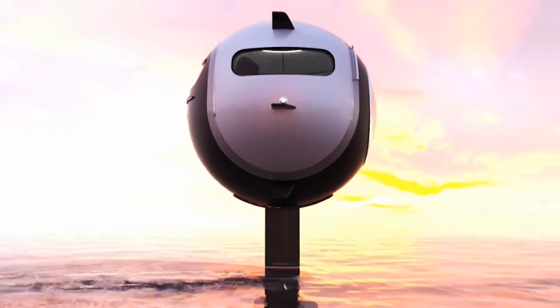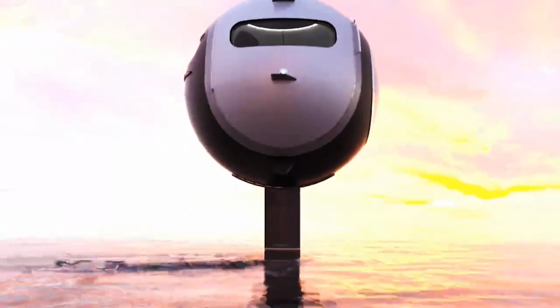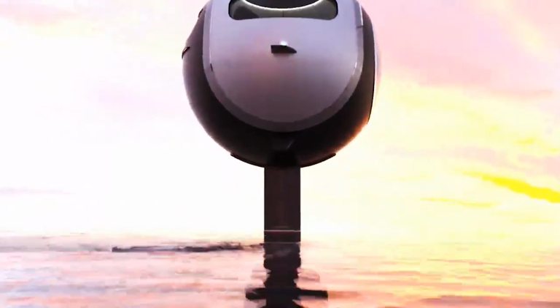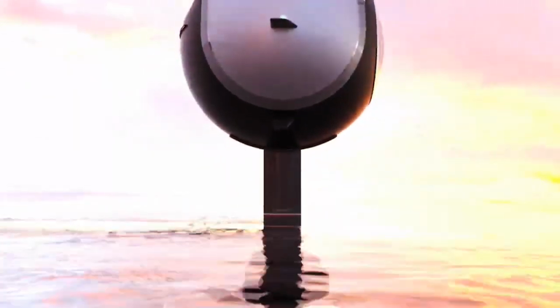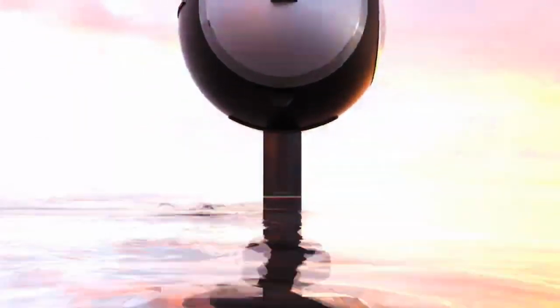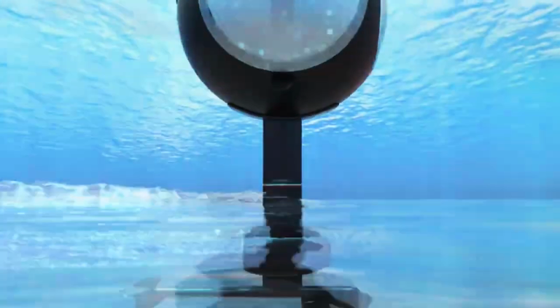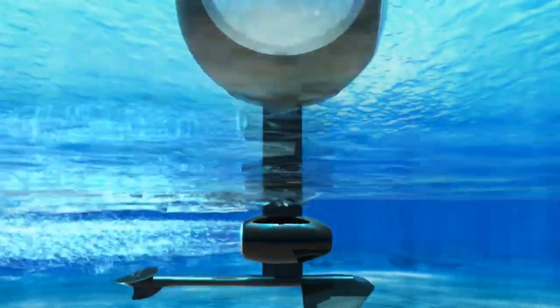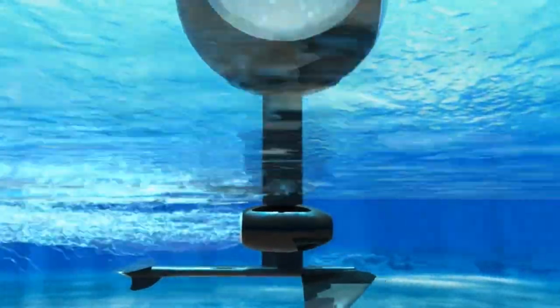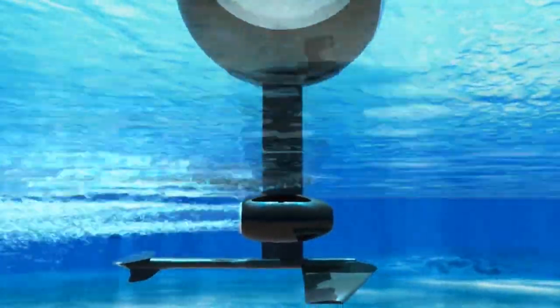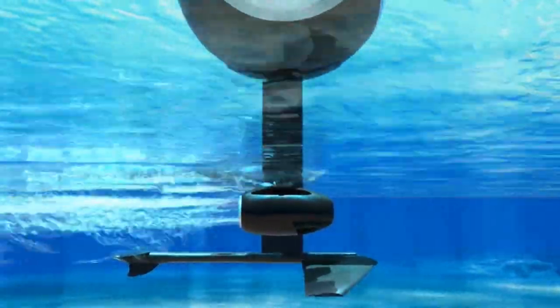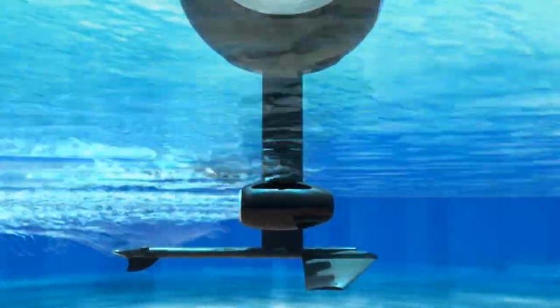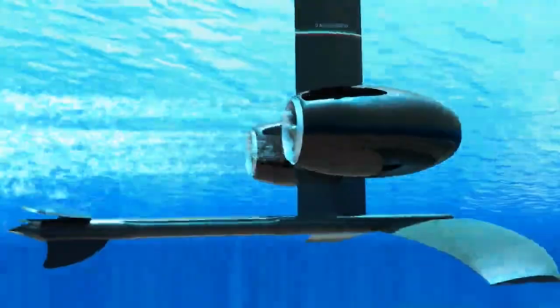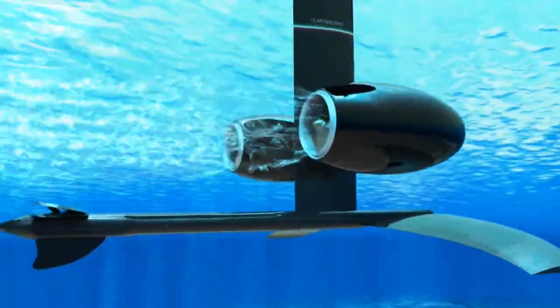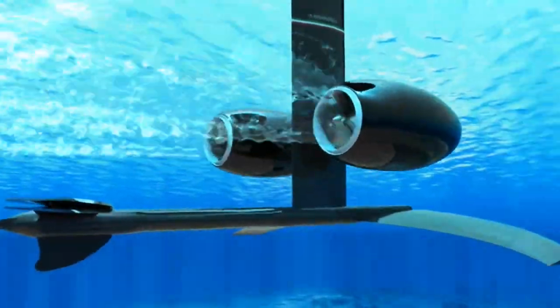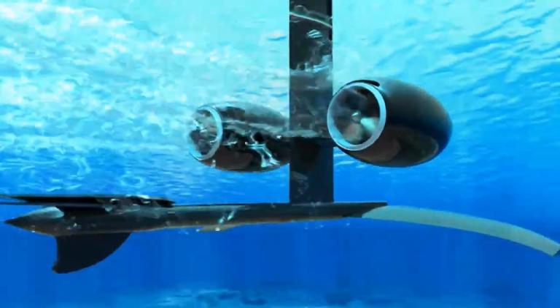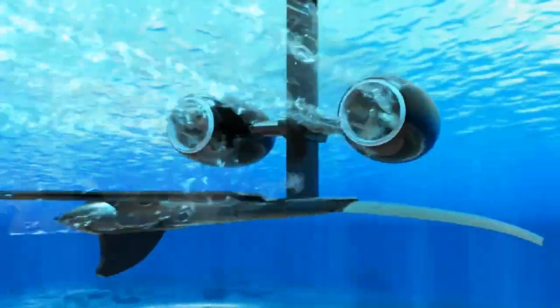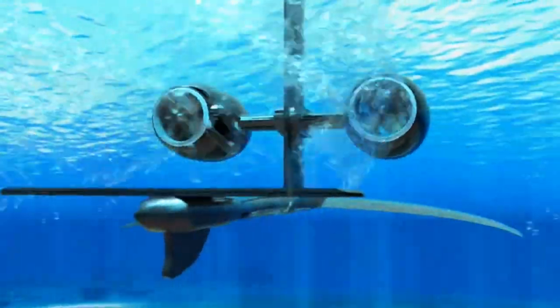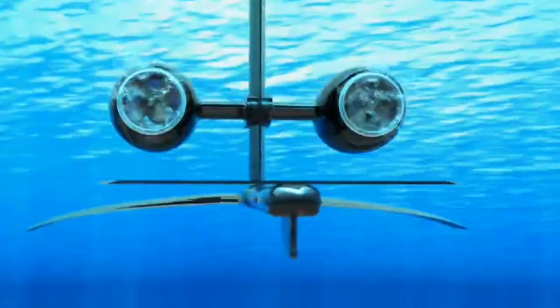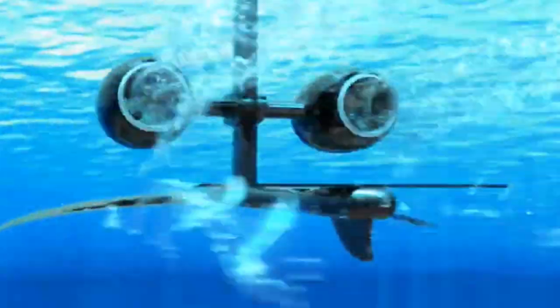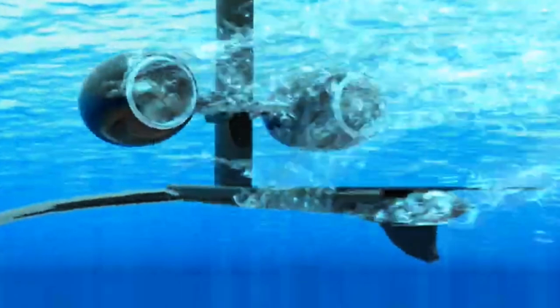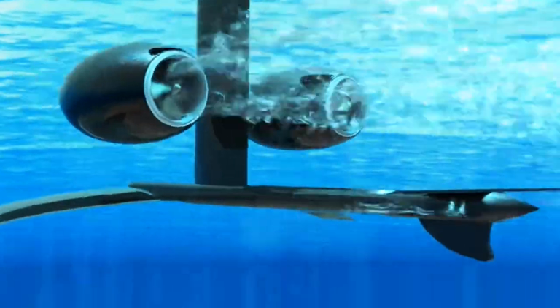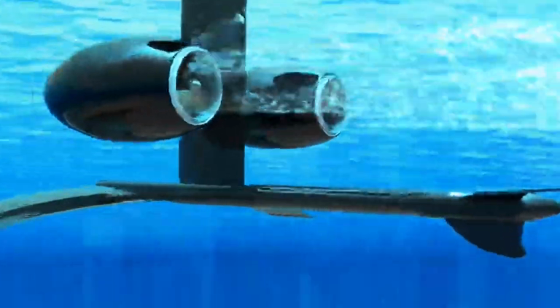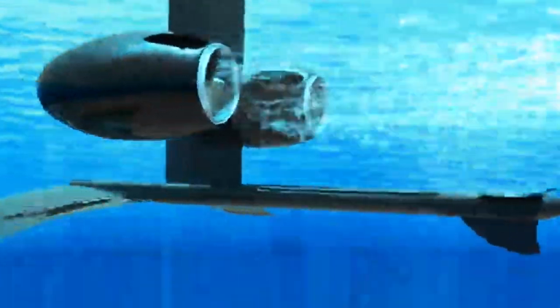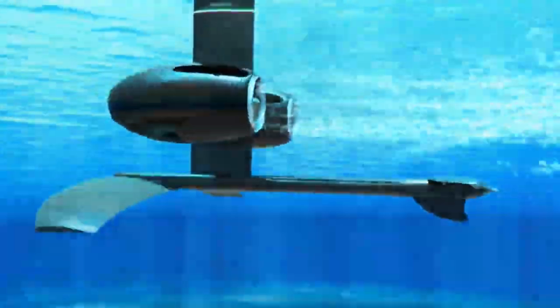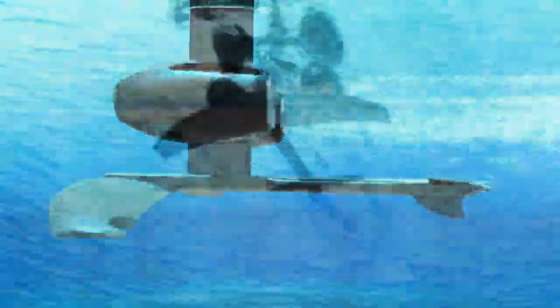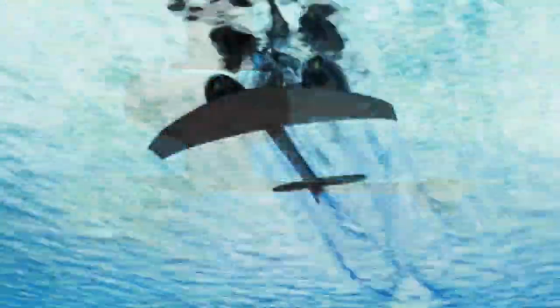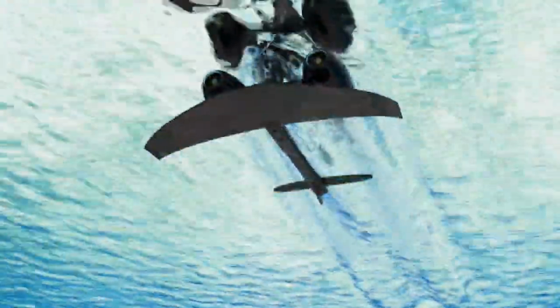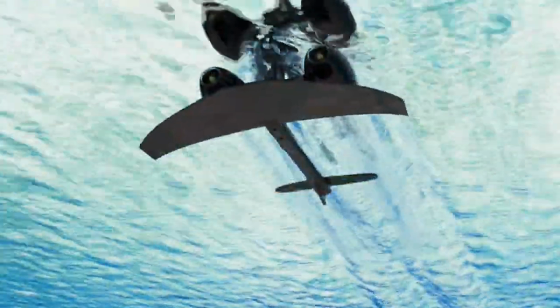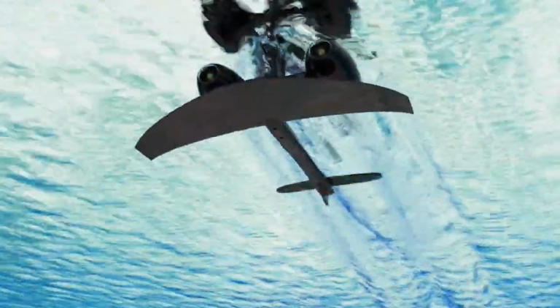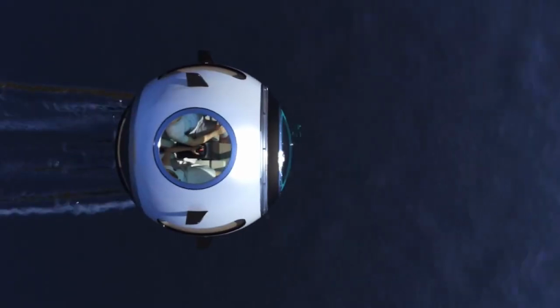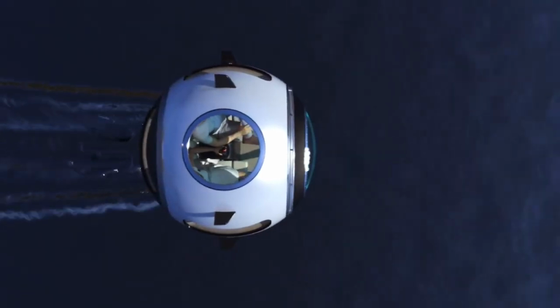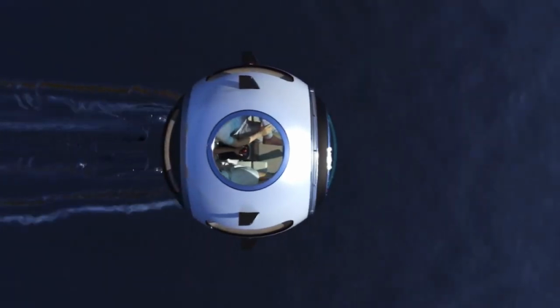The Stratosfera can move on water, land, and sky. In the water version, an extendable foil is mounted in the lower part of the sphere. The submerged part keeps a very low center of gravity by incorporating all the battery packs.